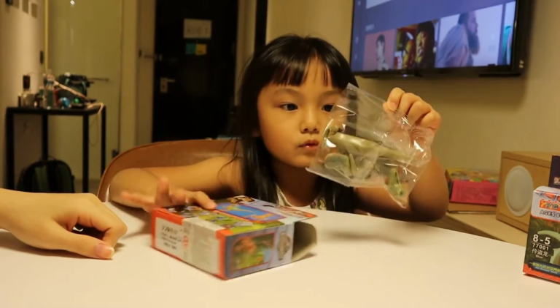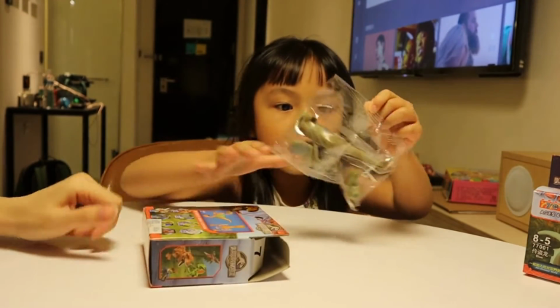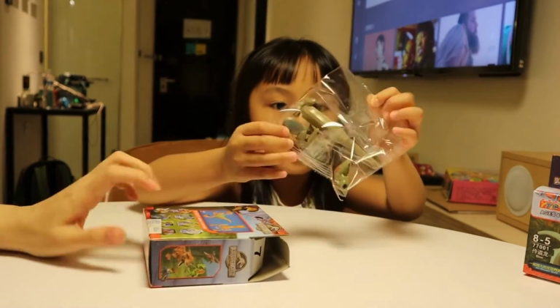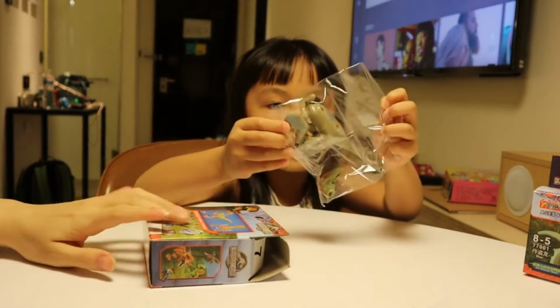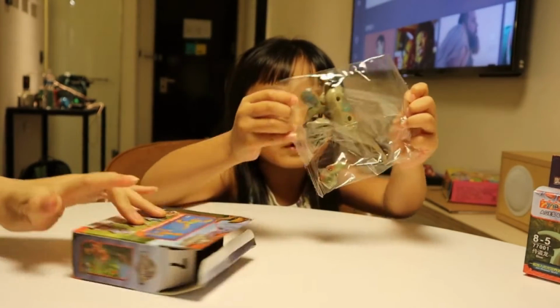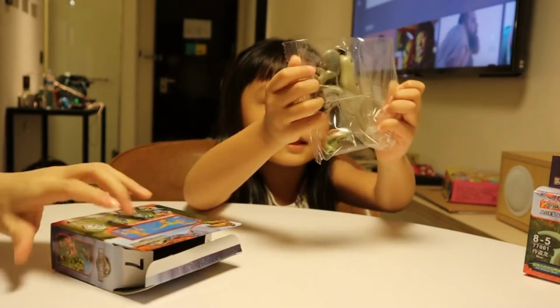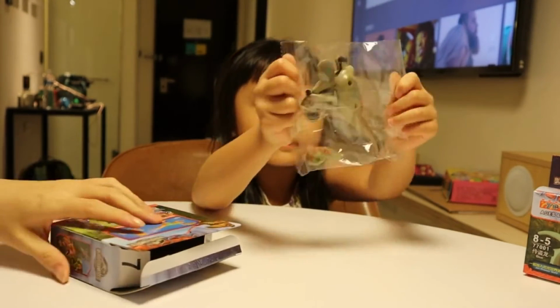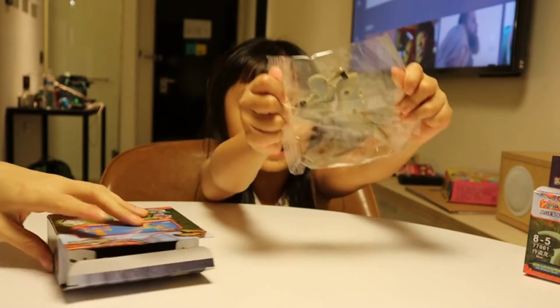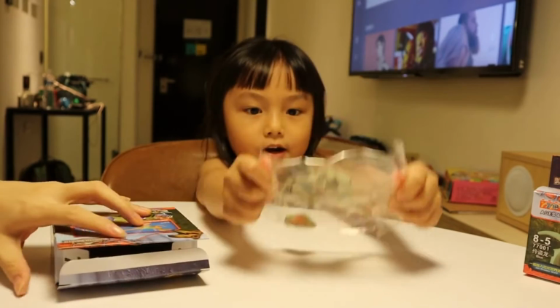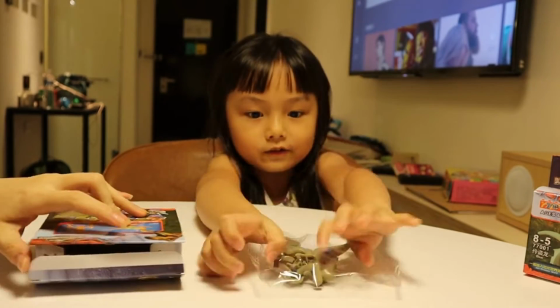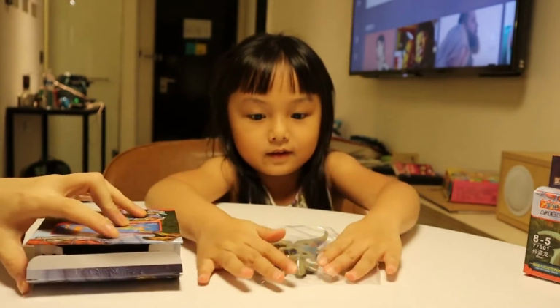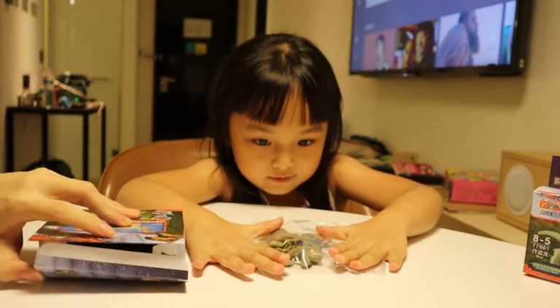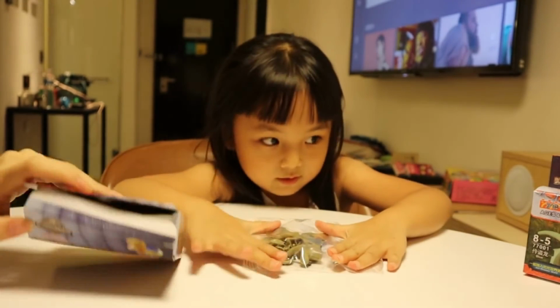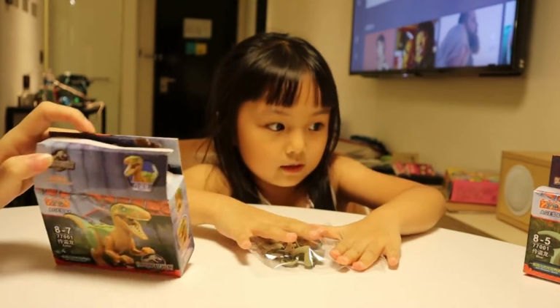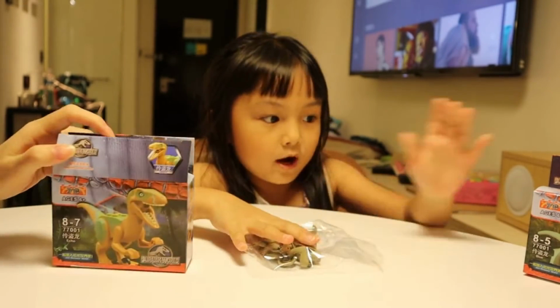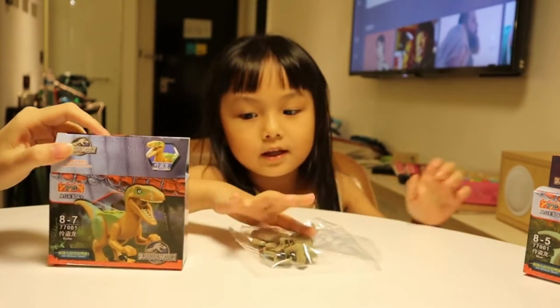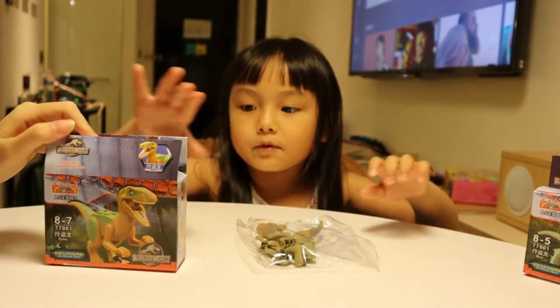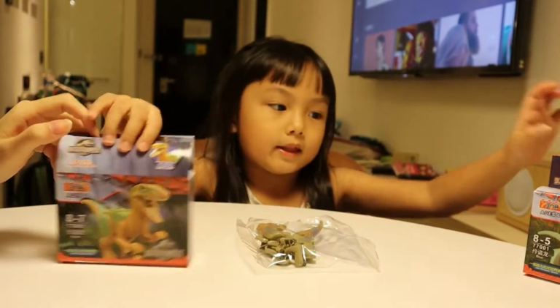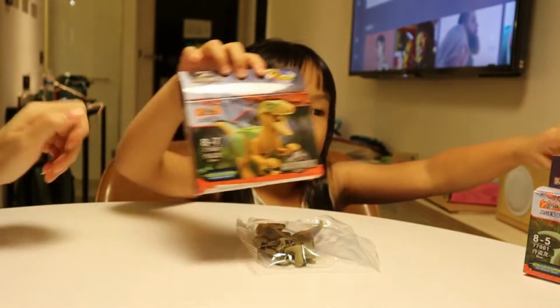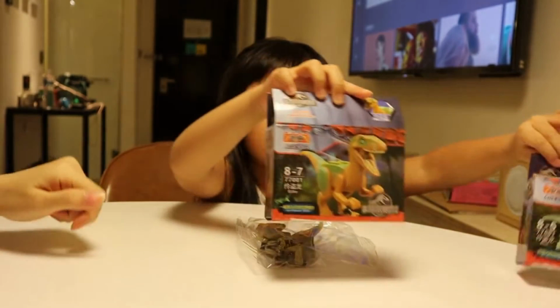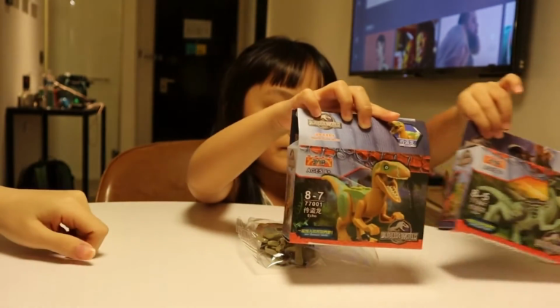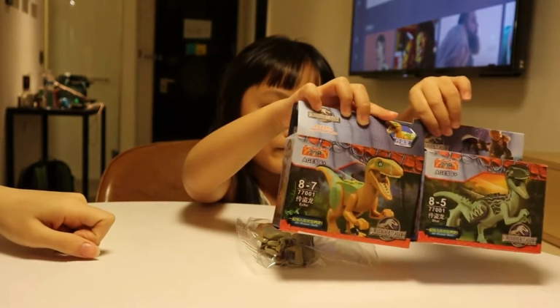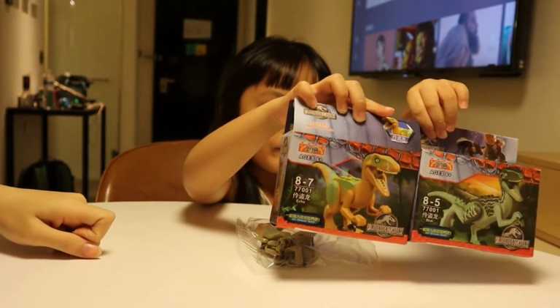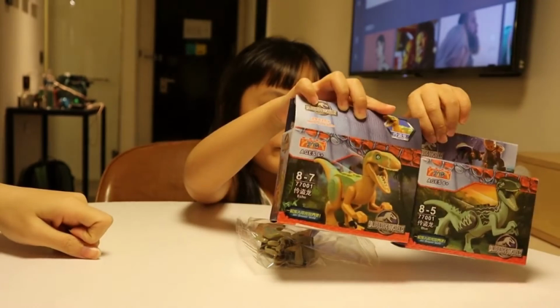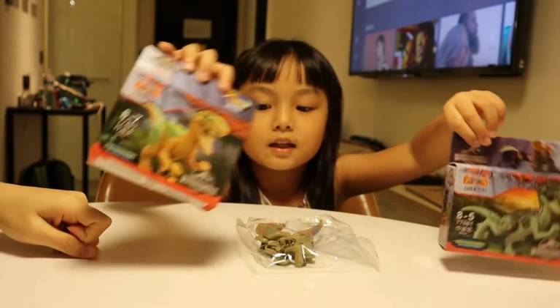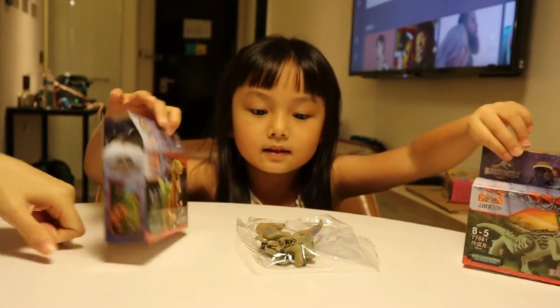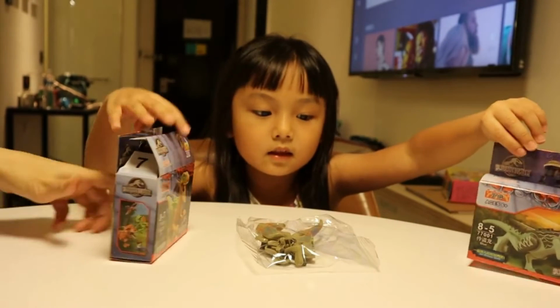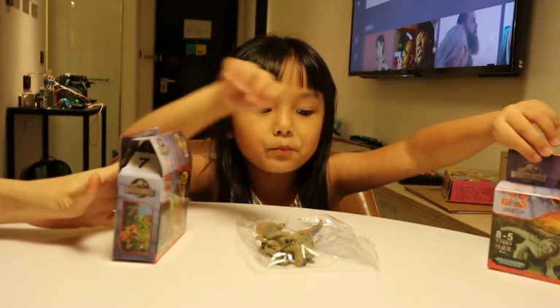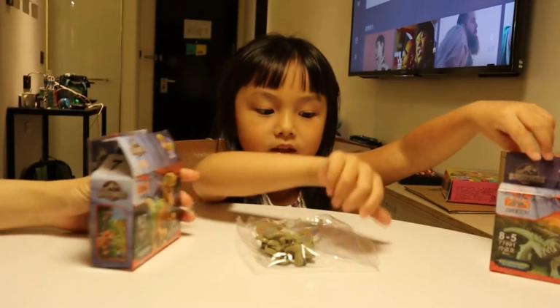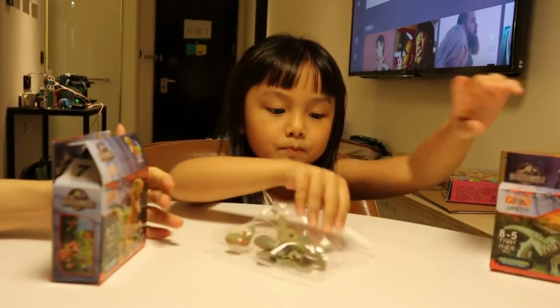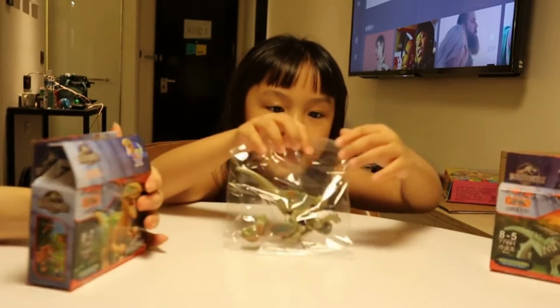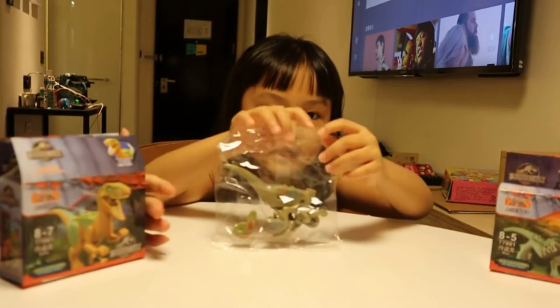Whoa! This is cool! These are probably almost the same. Okay, let's open this package.